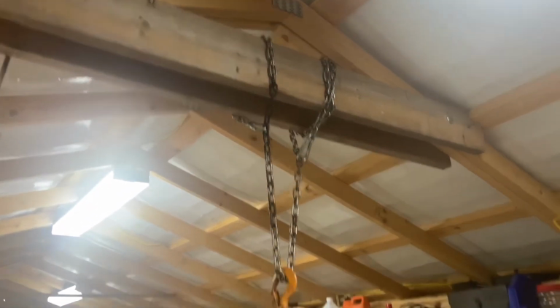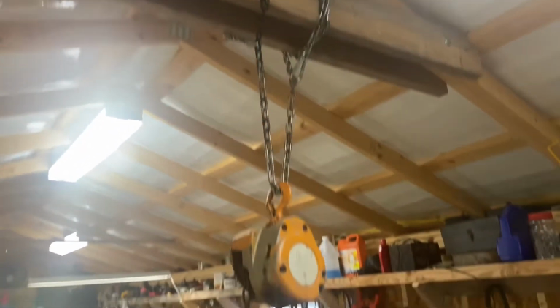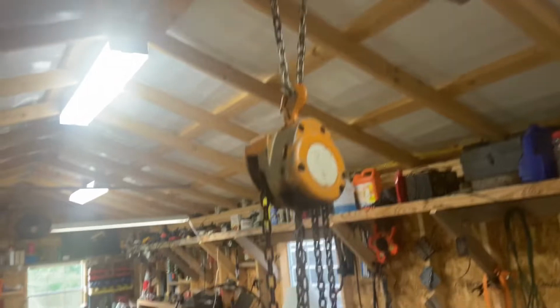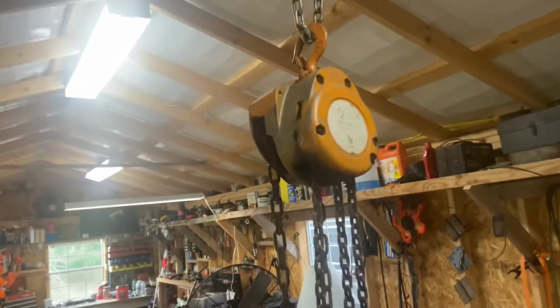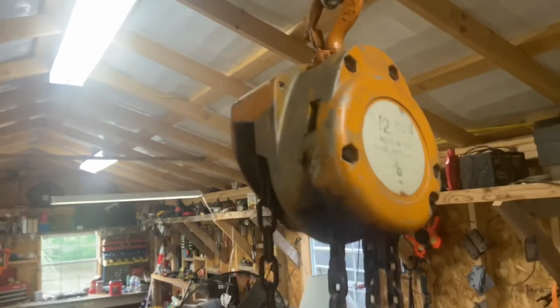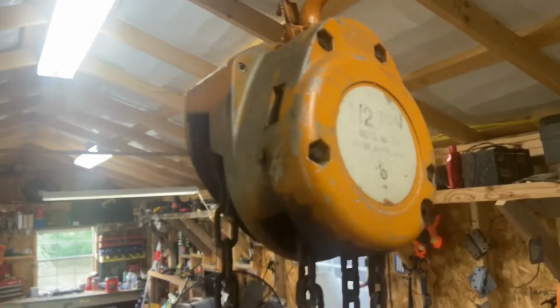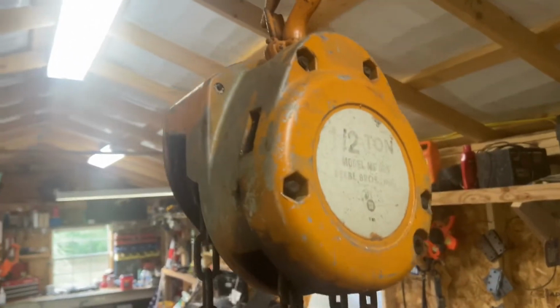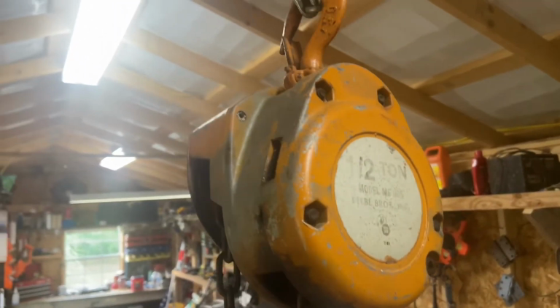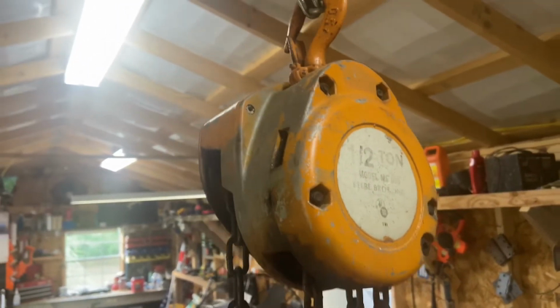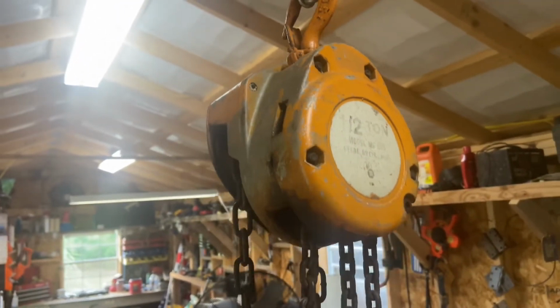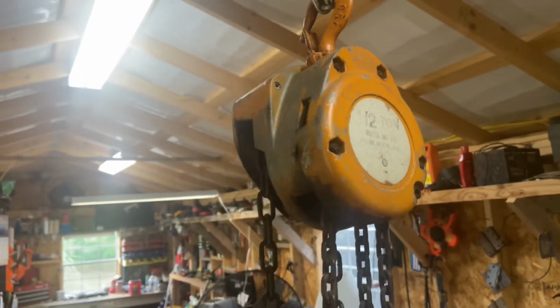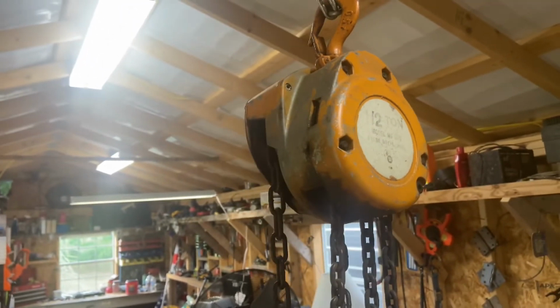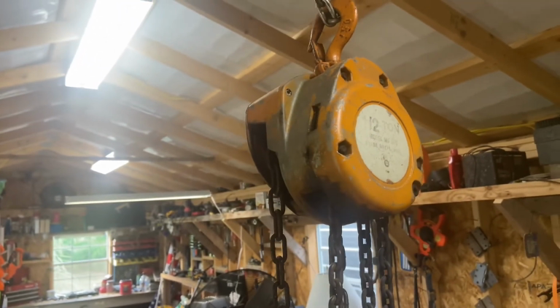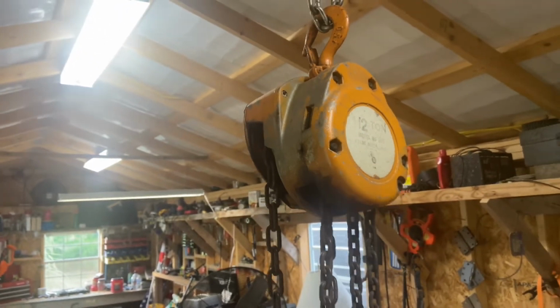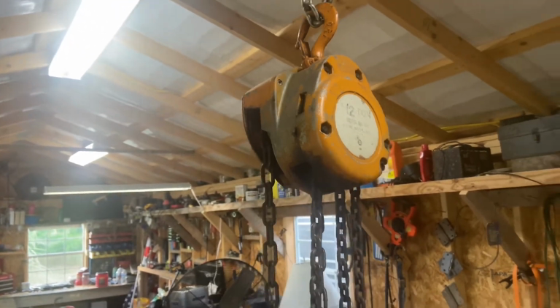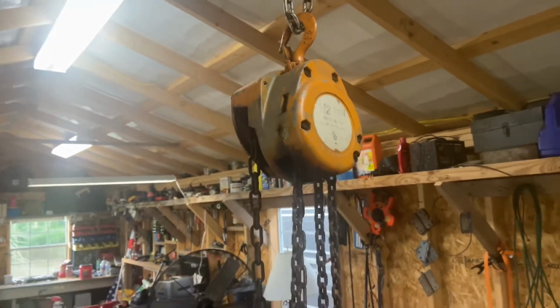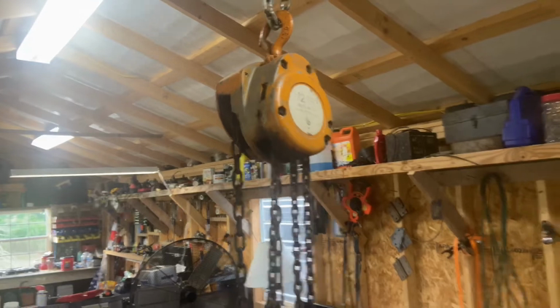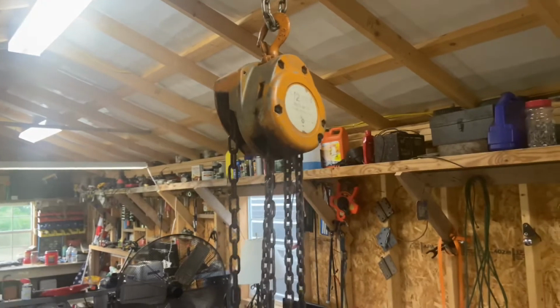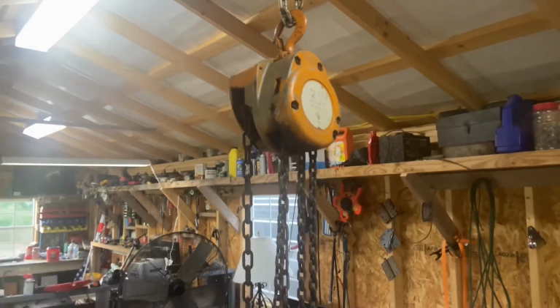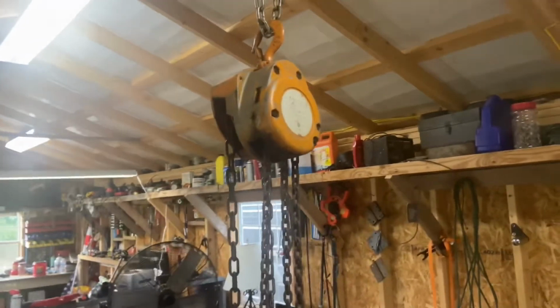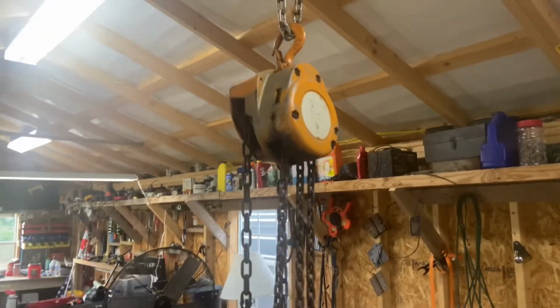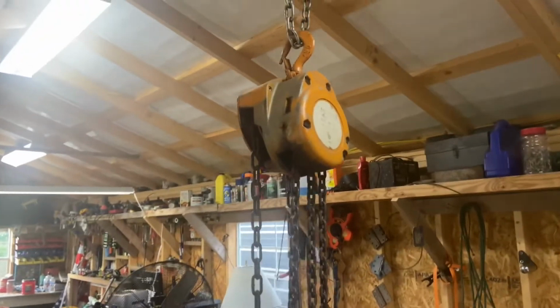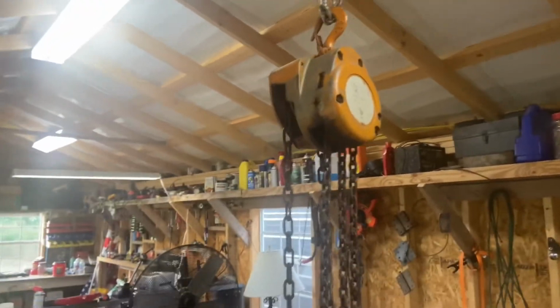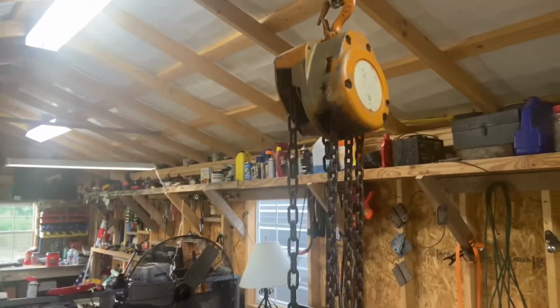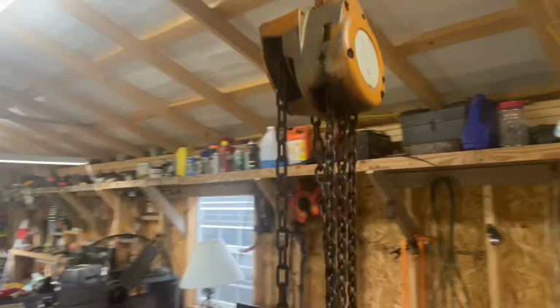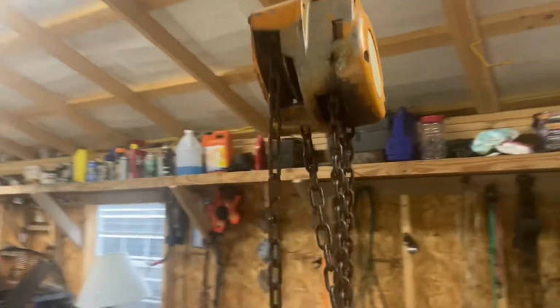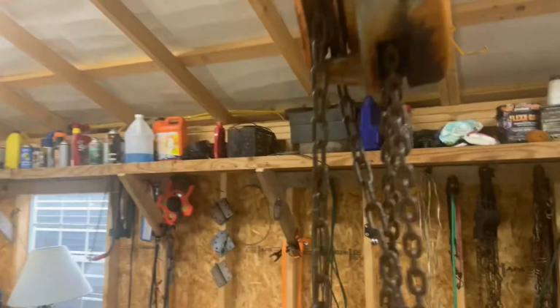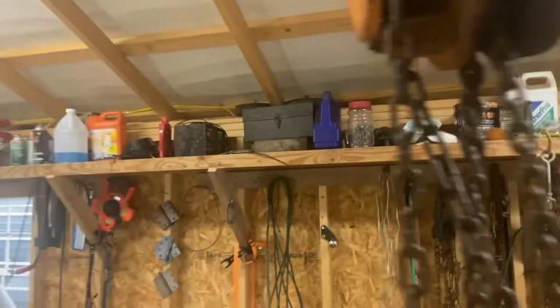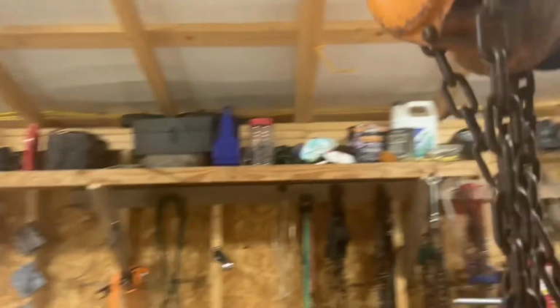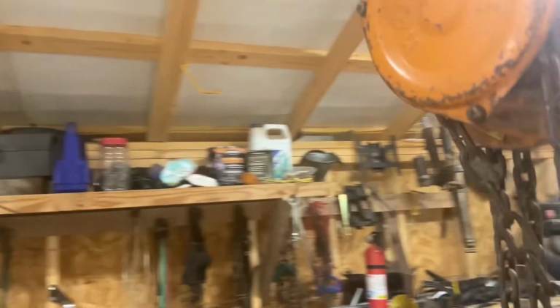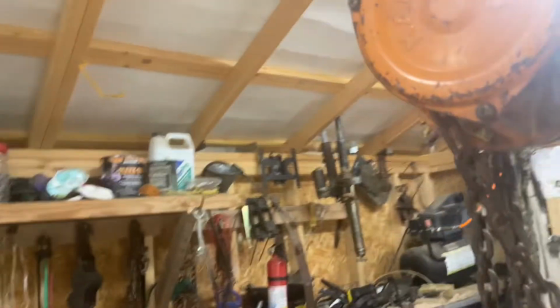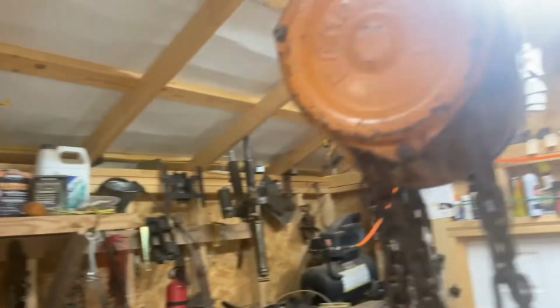Anyway, this is a half-ton chain hoist. I bought it at a yard sale for seven dollars about 10 years ago — maybe longer than that.